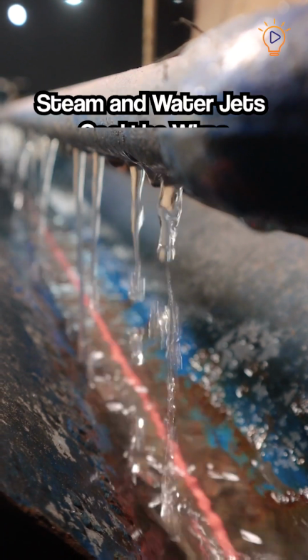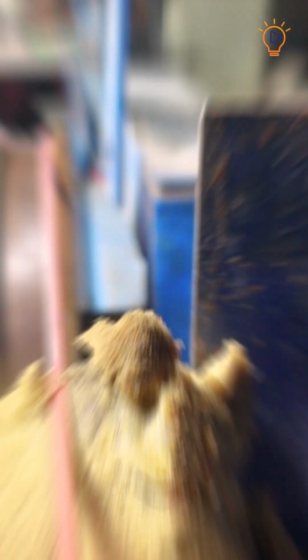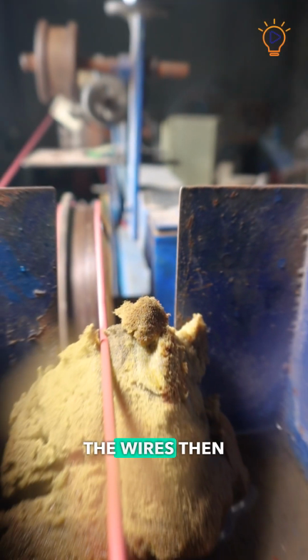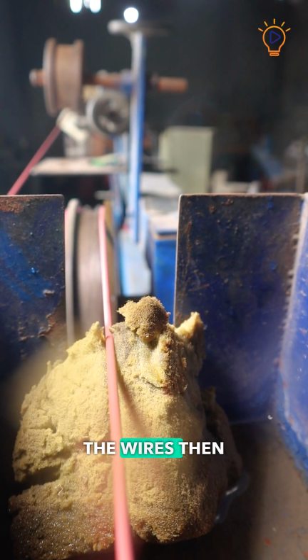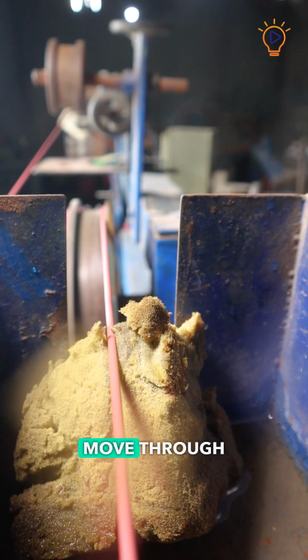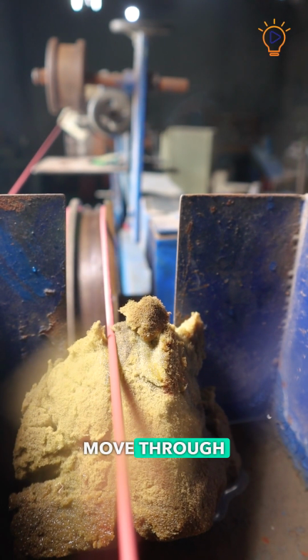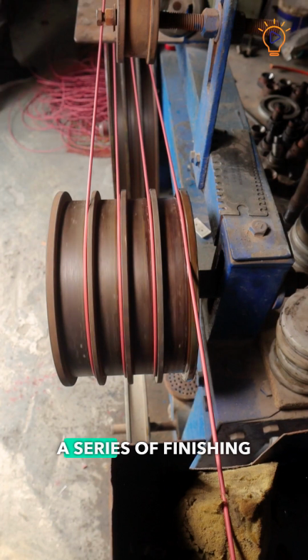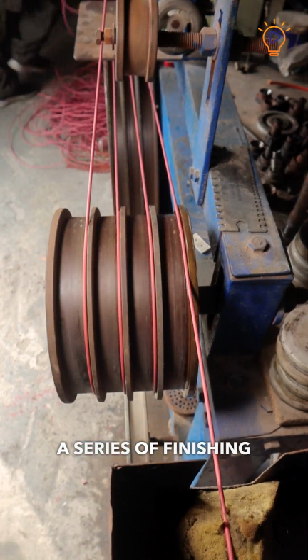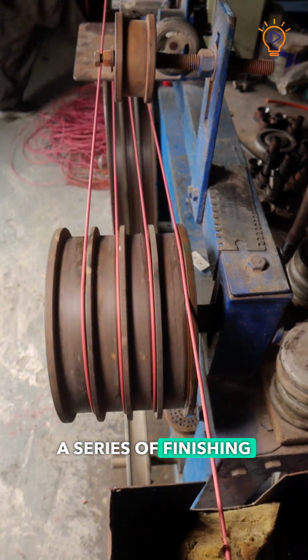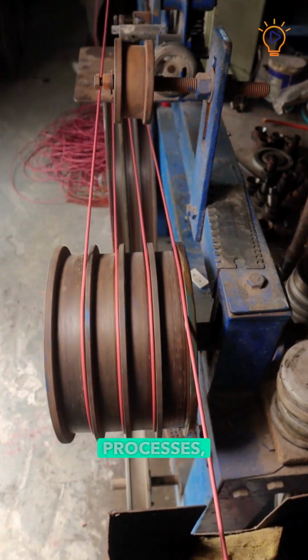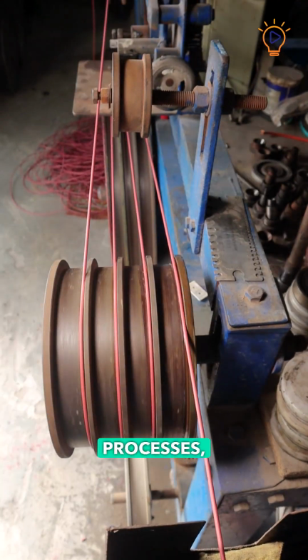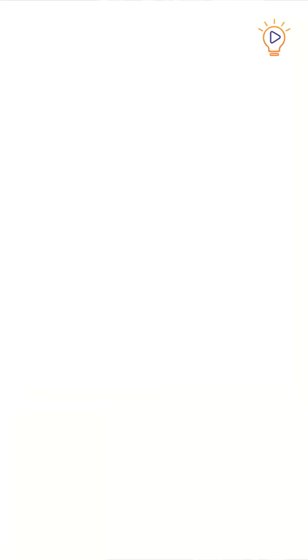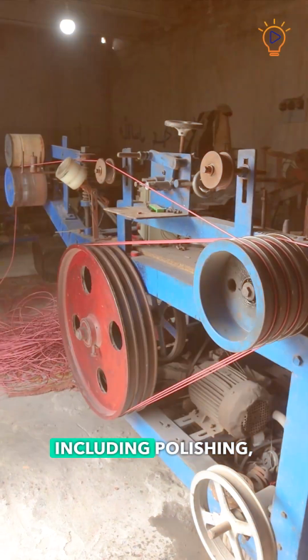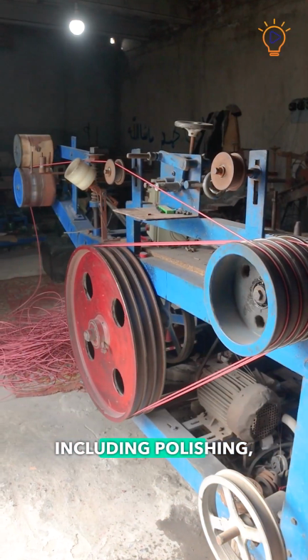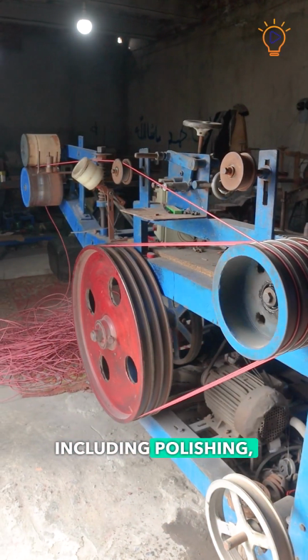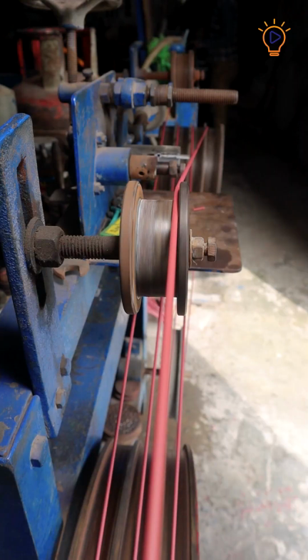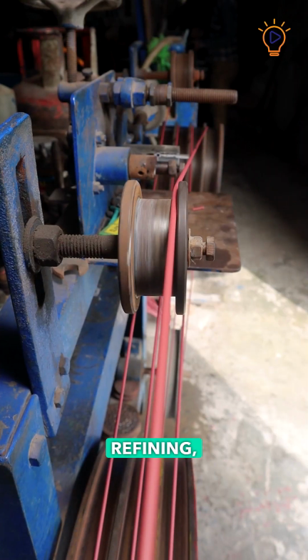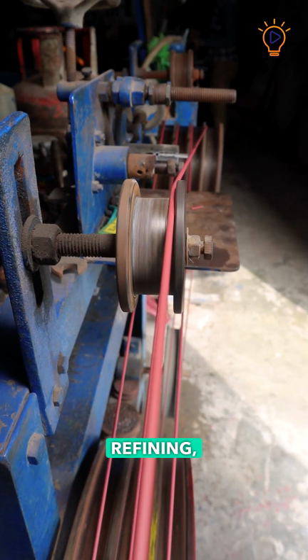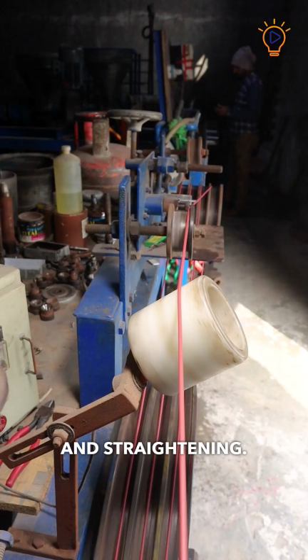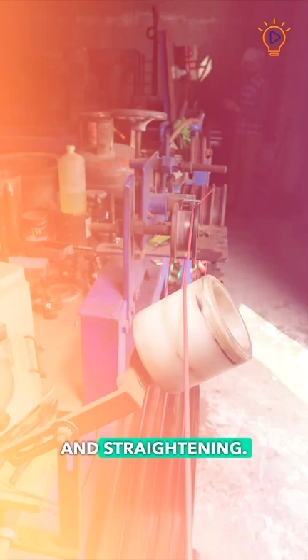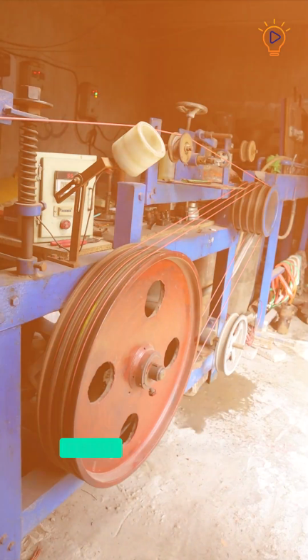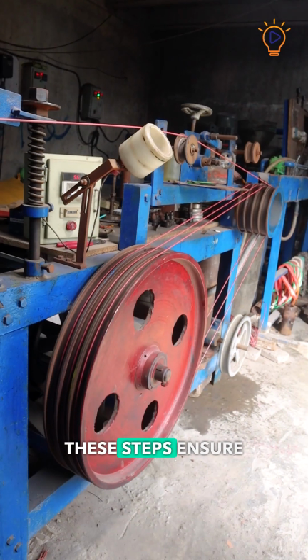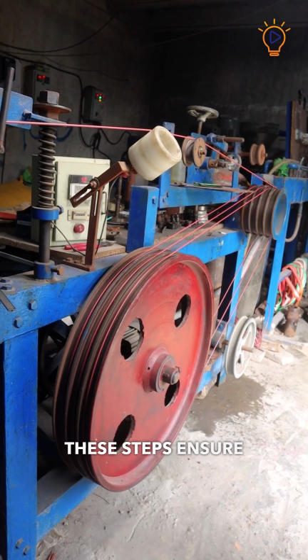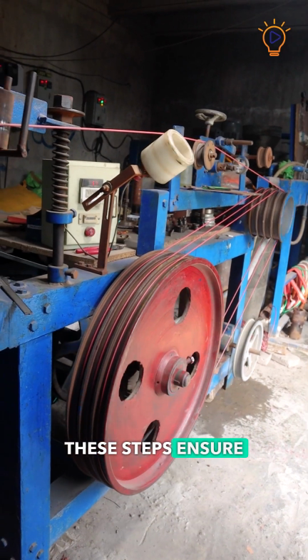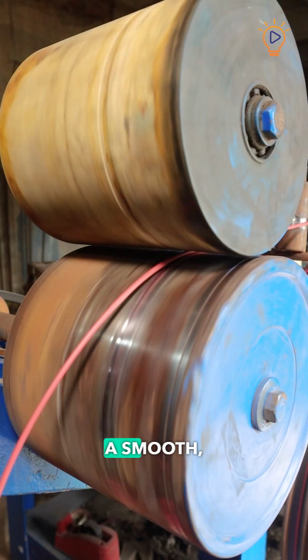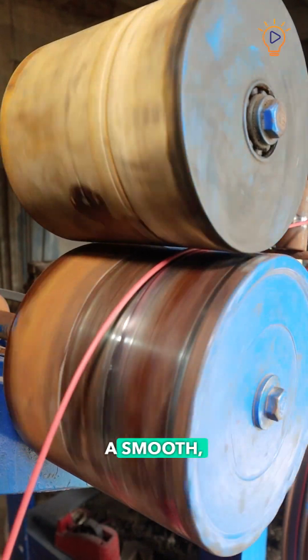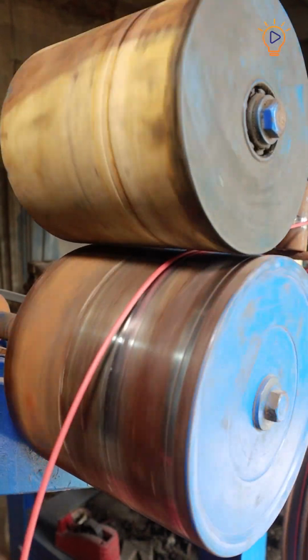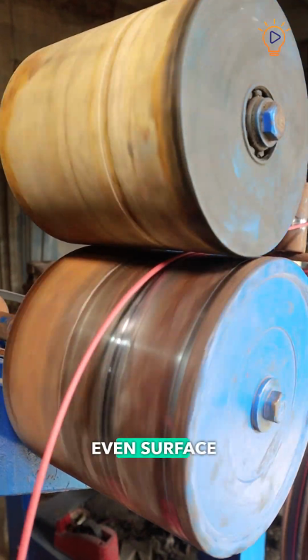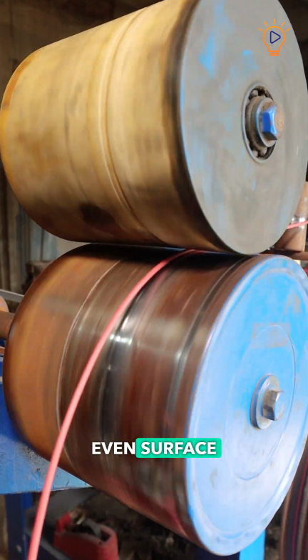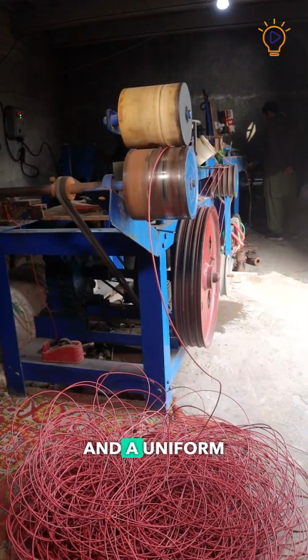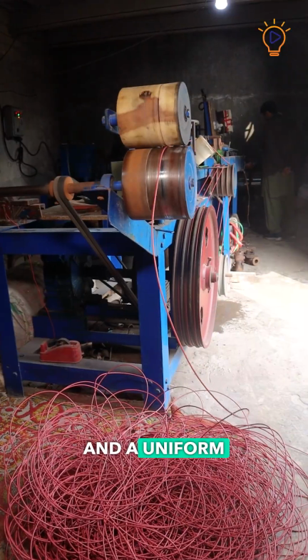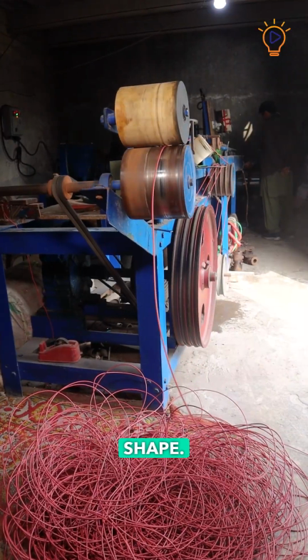The wires then move through a series of finishing processes, including polishing, refining, and straightening. These steps ensure a smooth, even surface and a uniform shape.